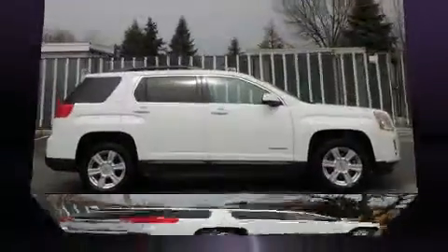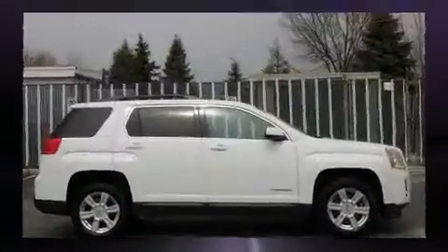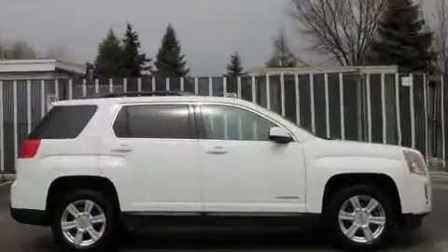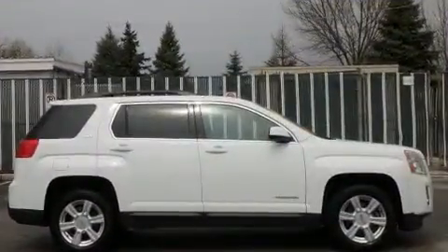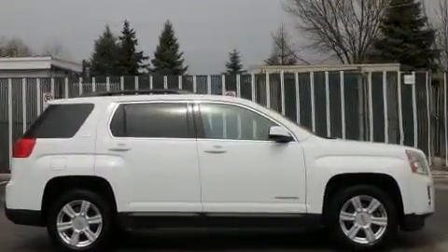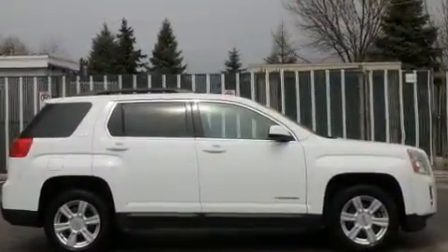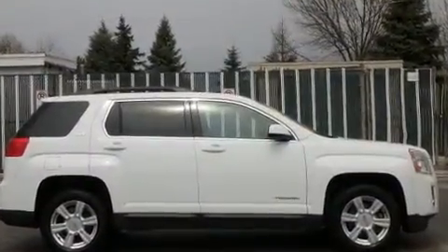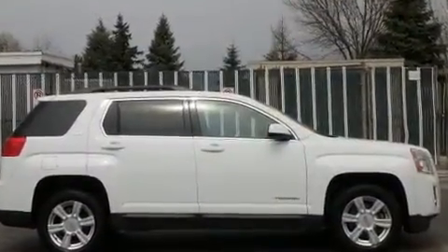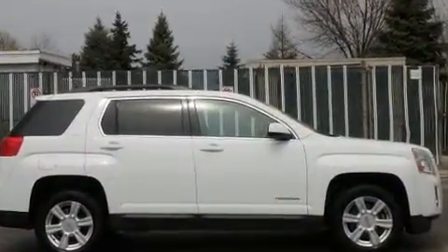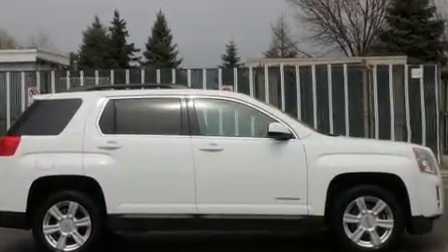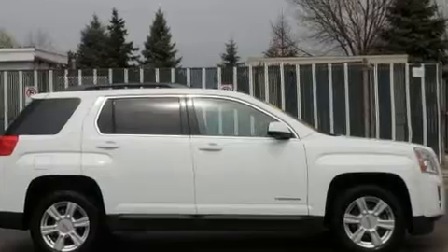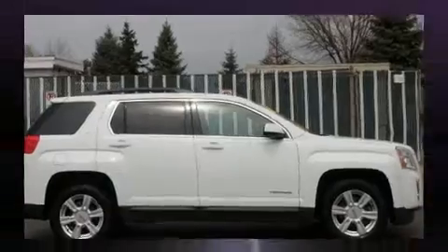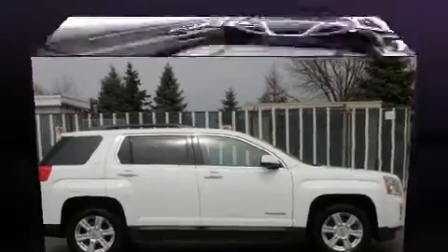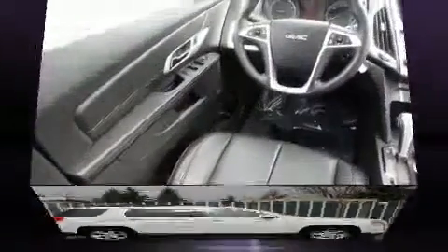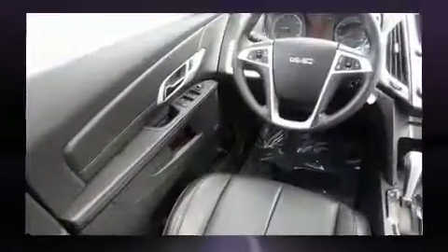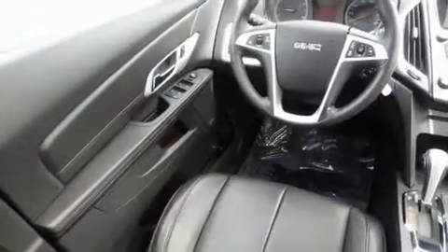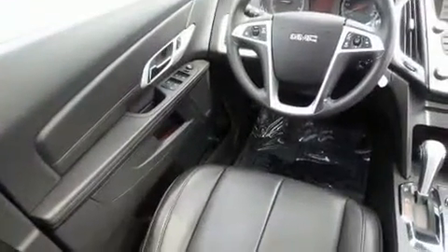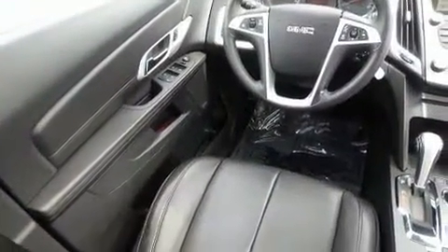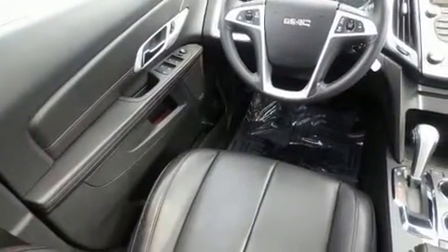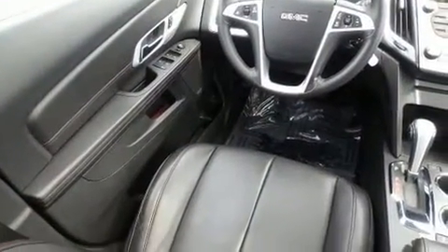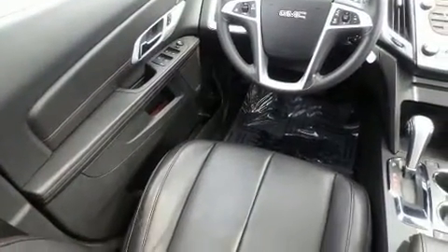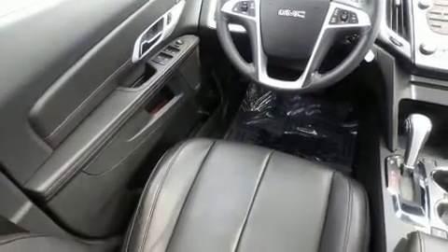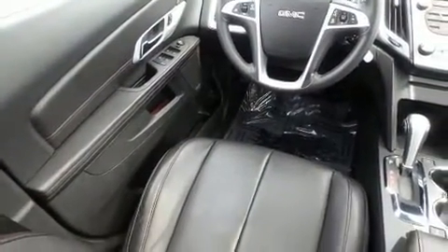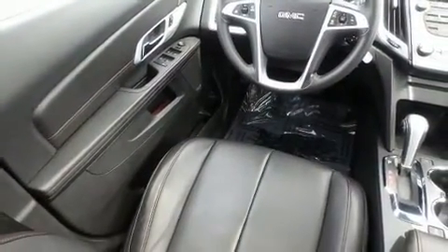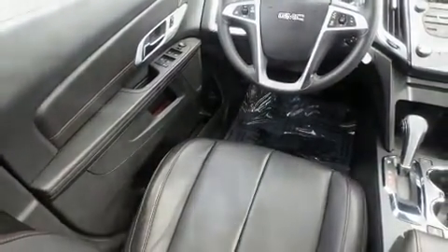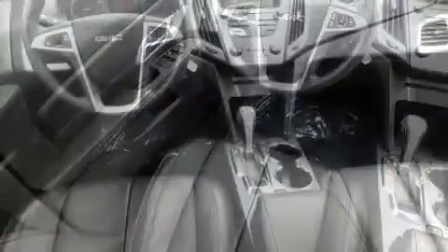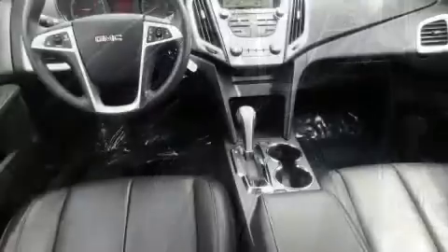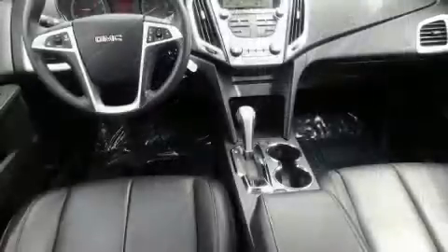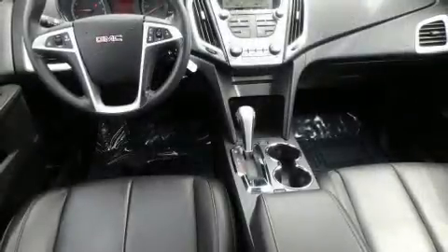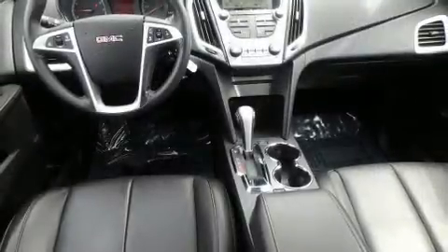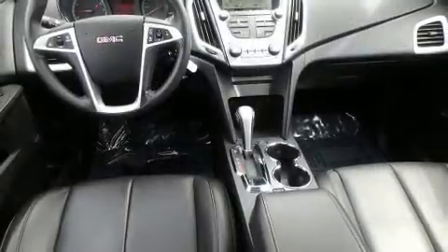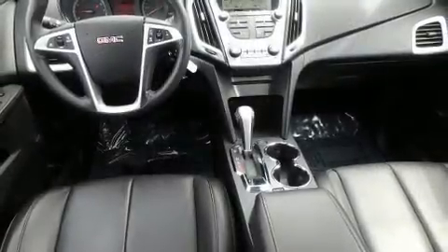Enjoy your favorite music via the stereo system, which includes a CD player with MP3 capability and eight speakers, enhancing the audio experience throughout the interior.